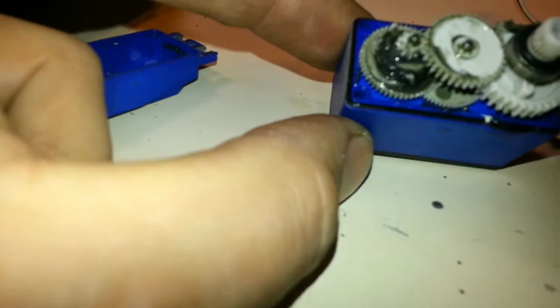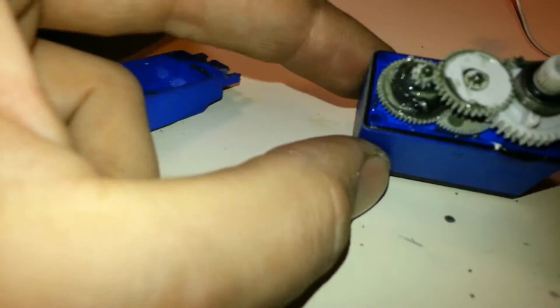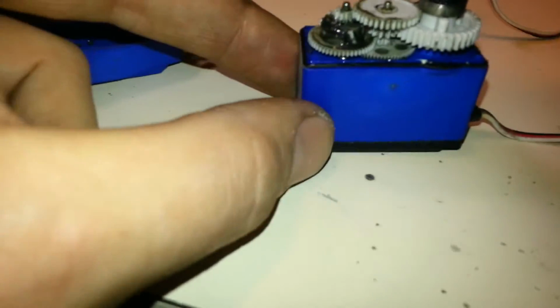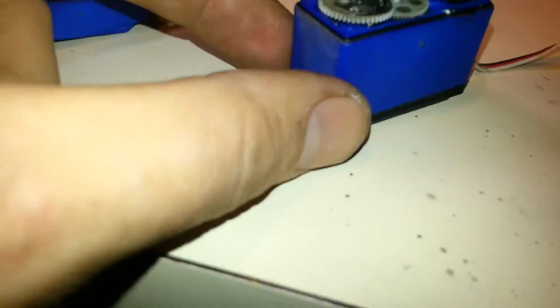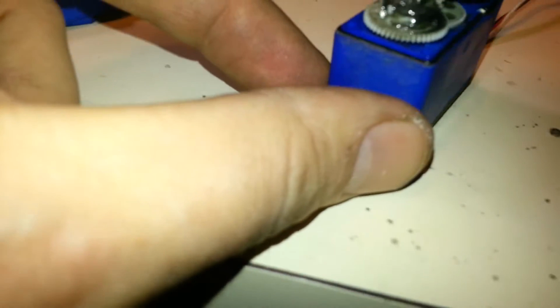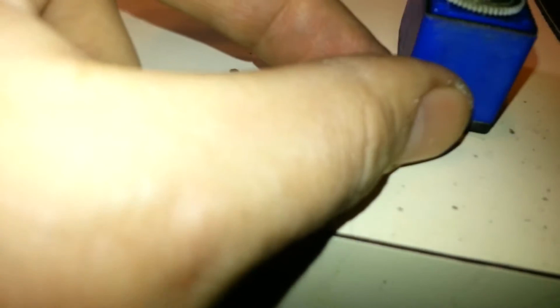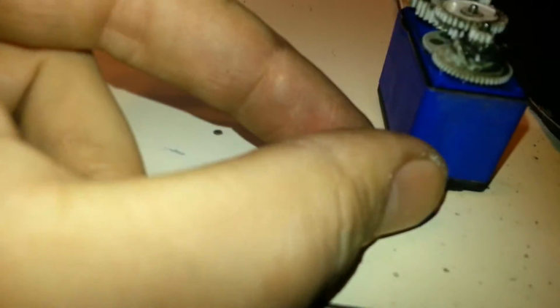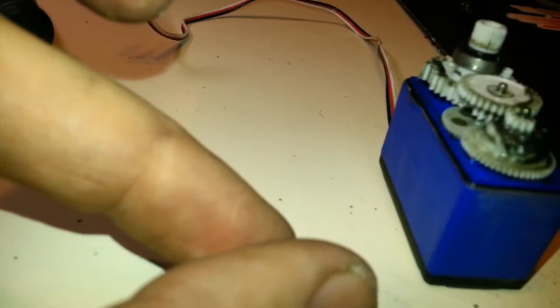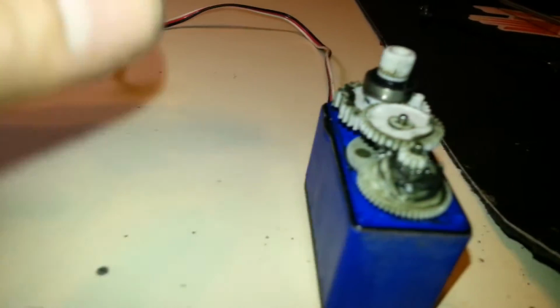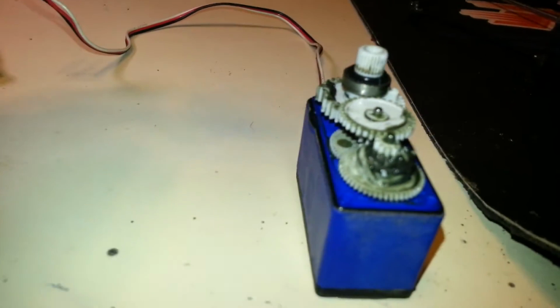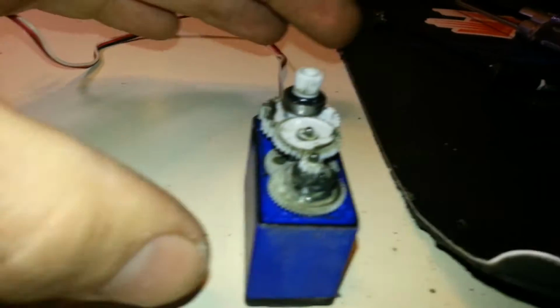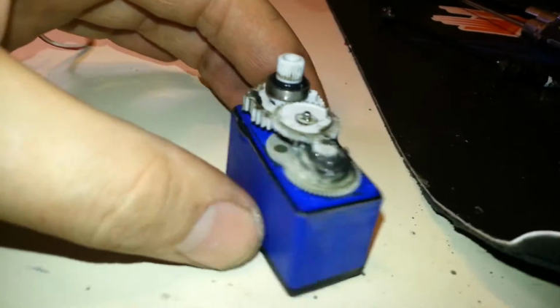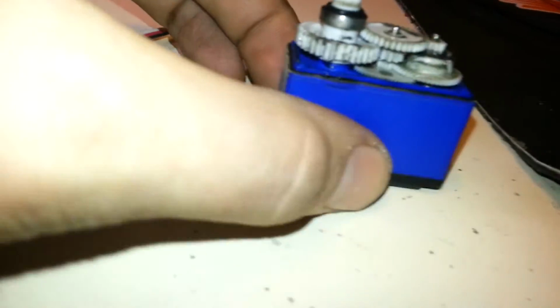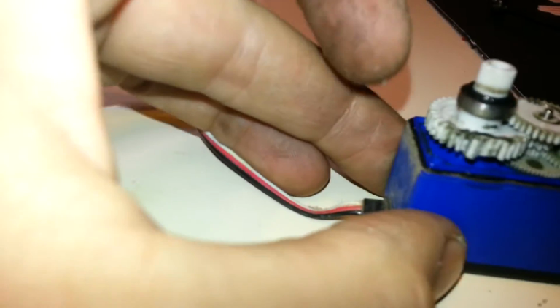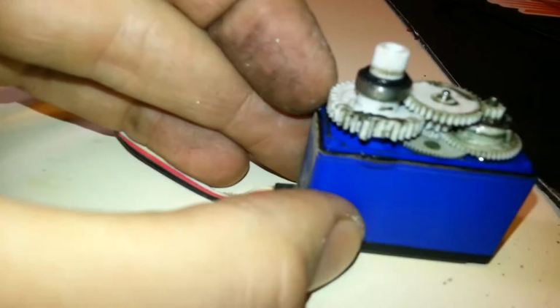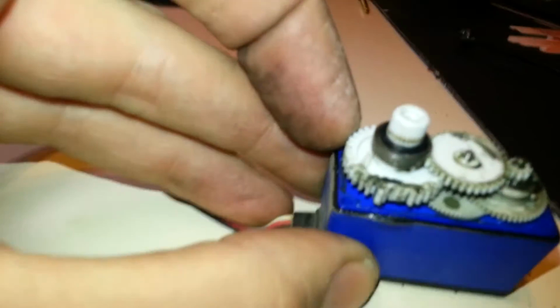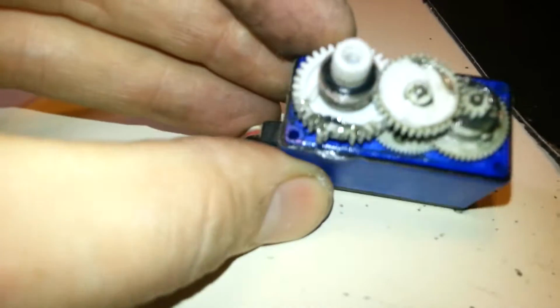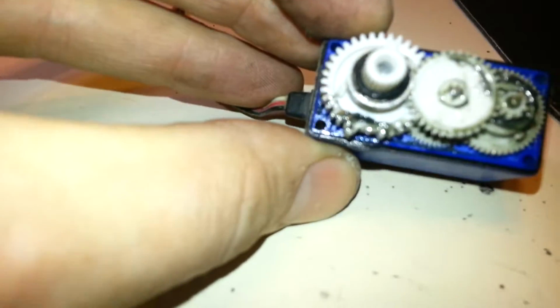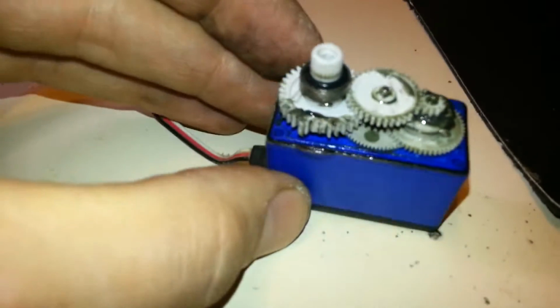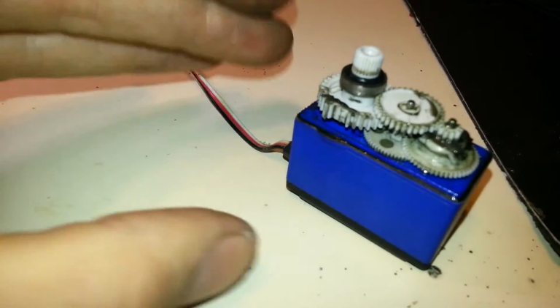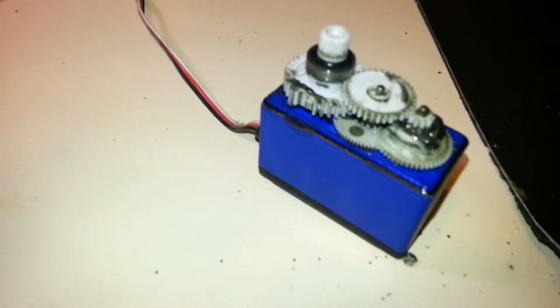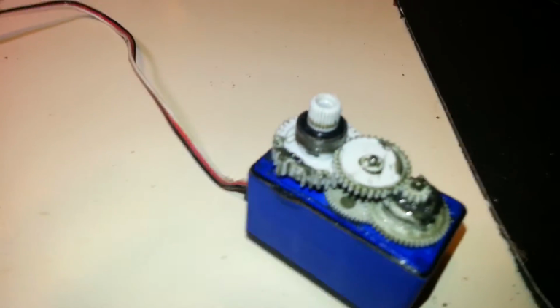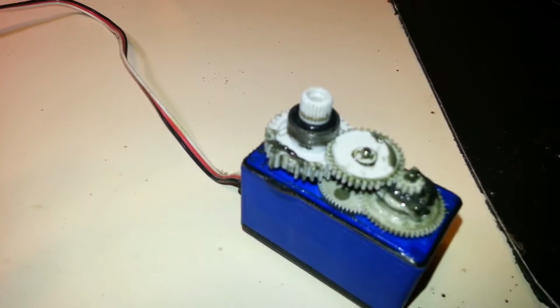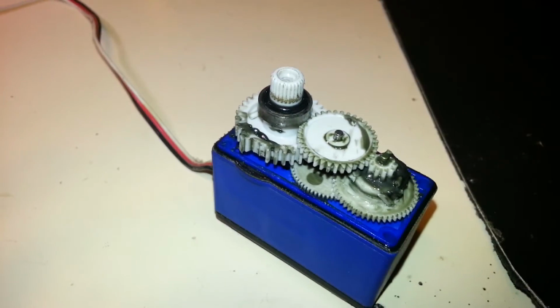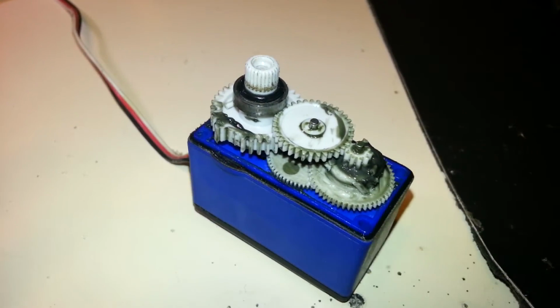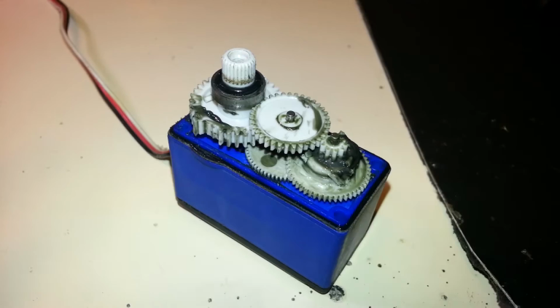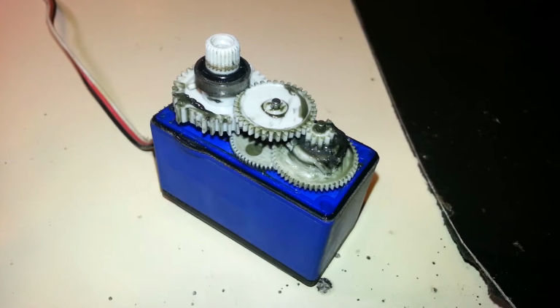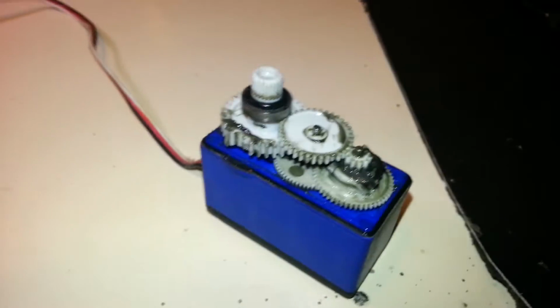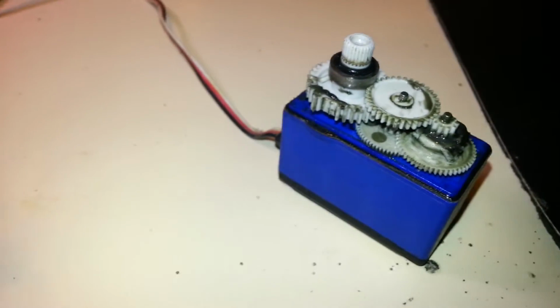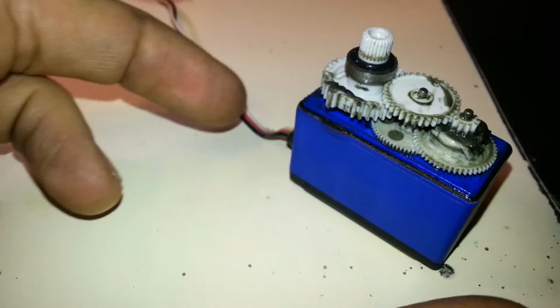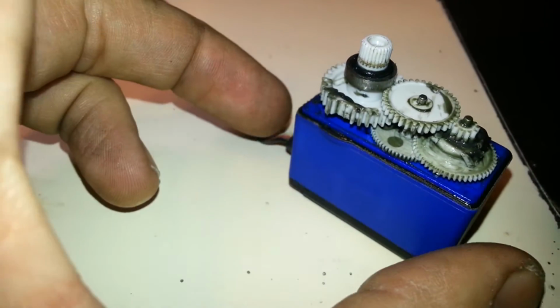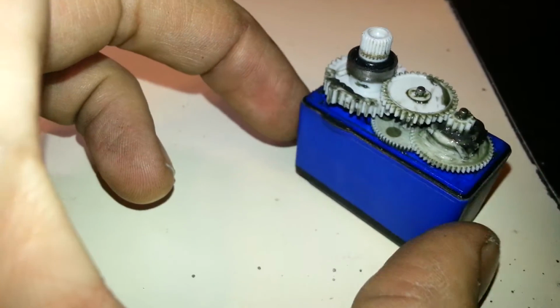So what did I strip? Looks like a couple of gears got chewed up in here. The main gear is missing many teeth. Yeah, did some damage anyway.